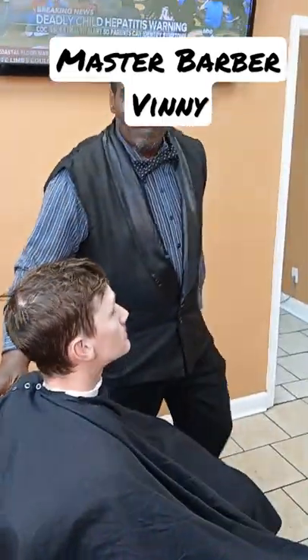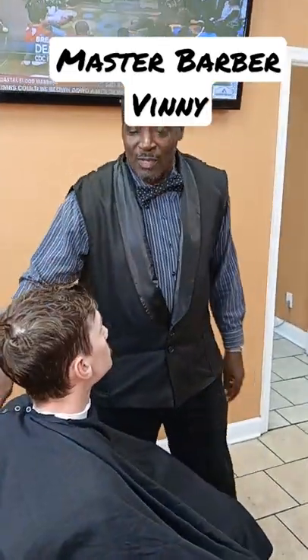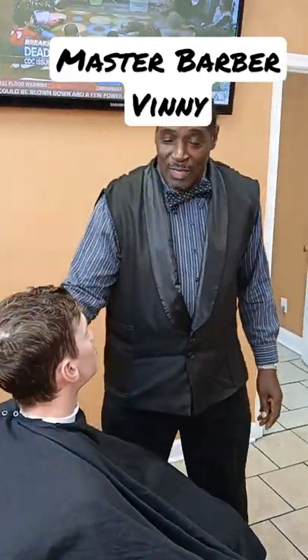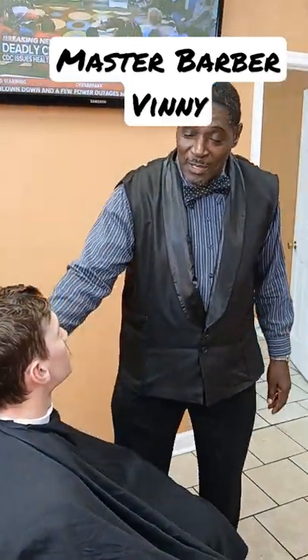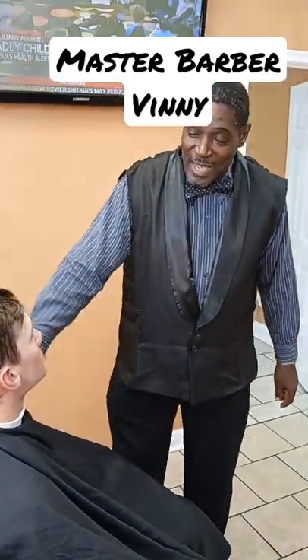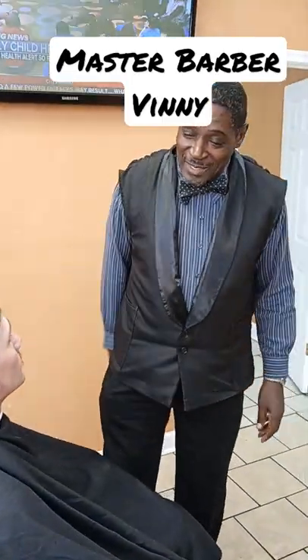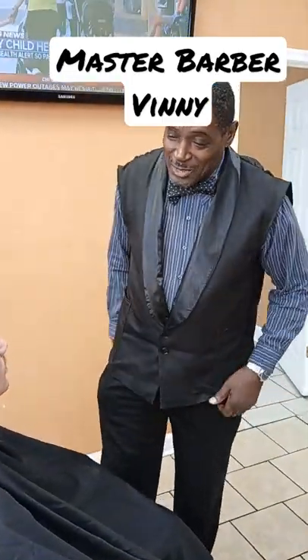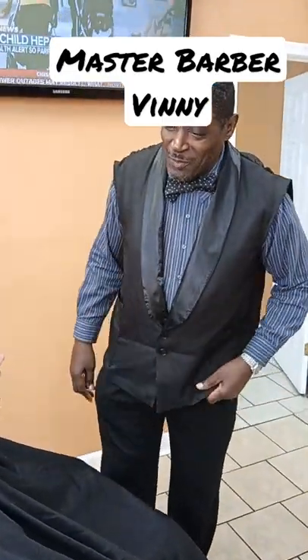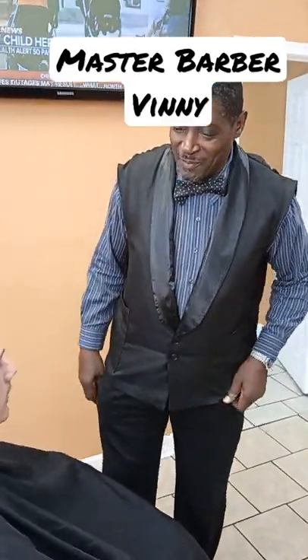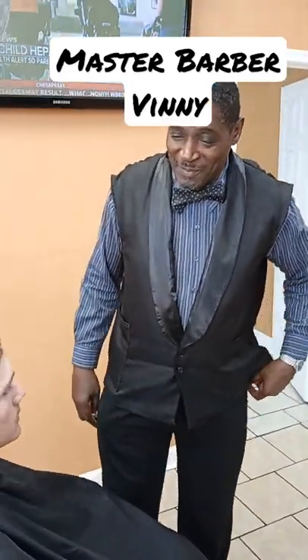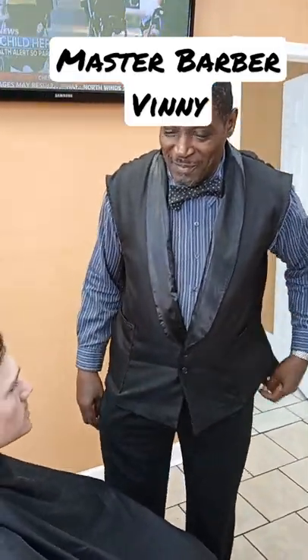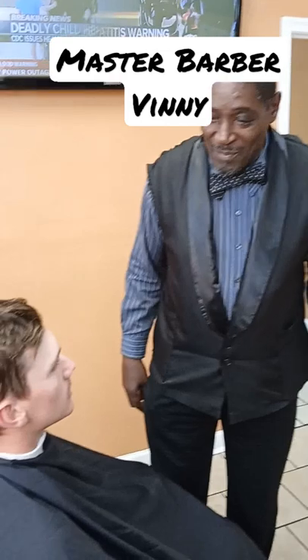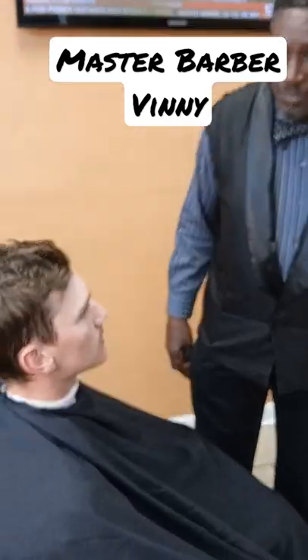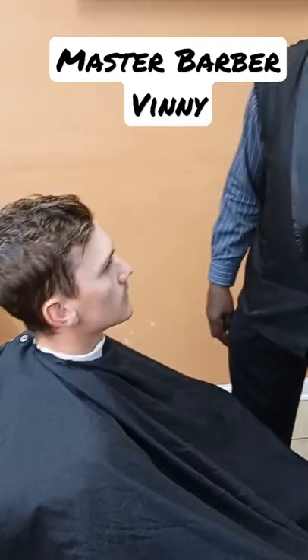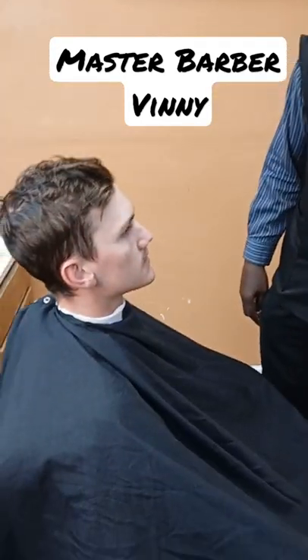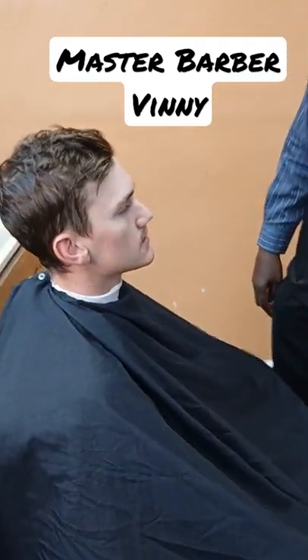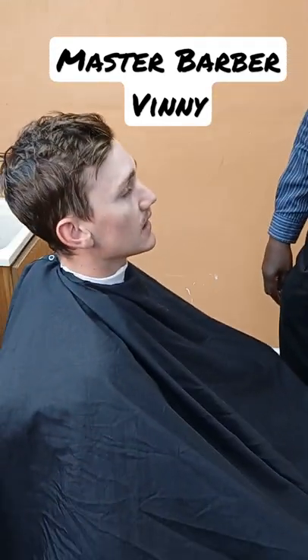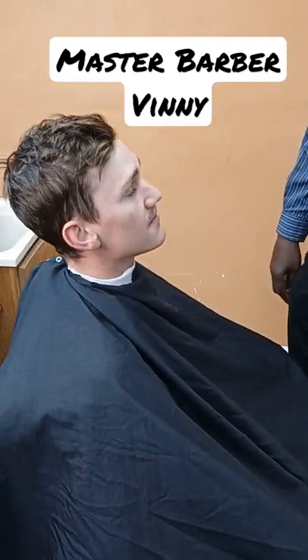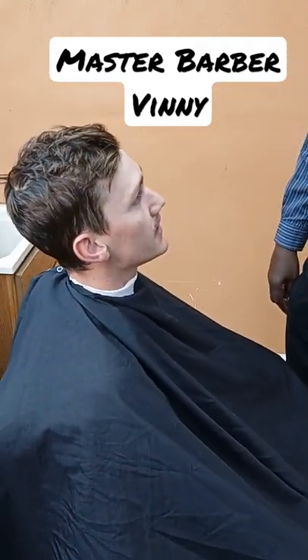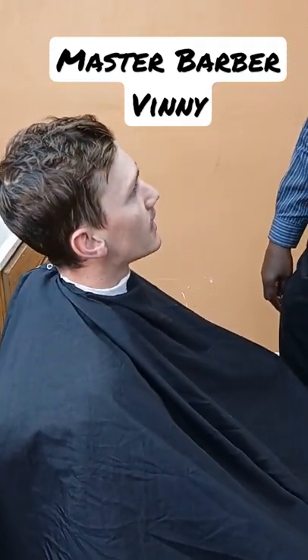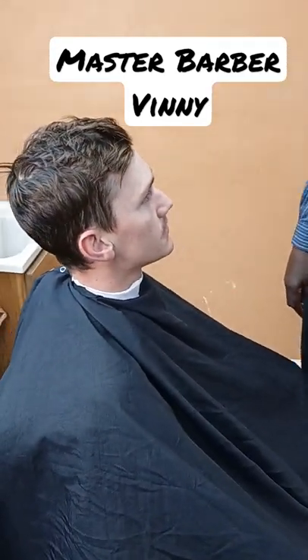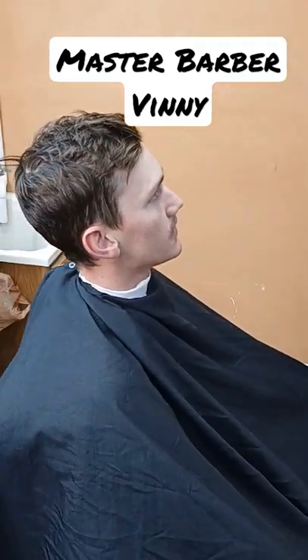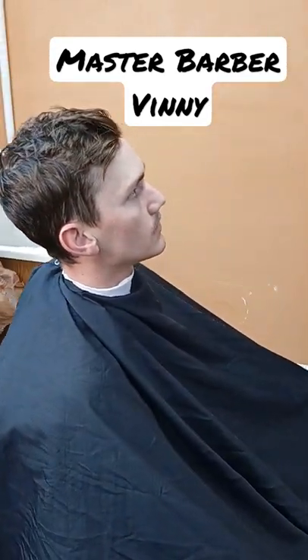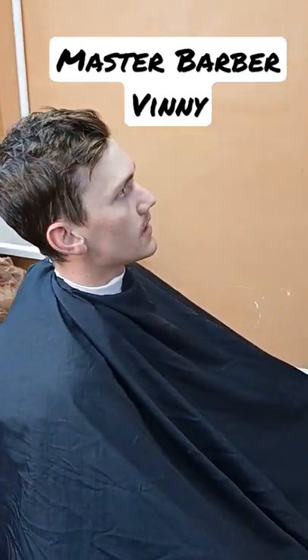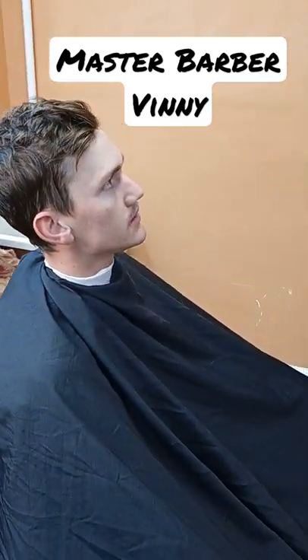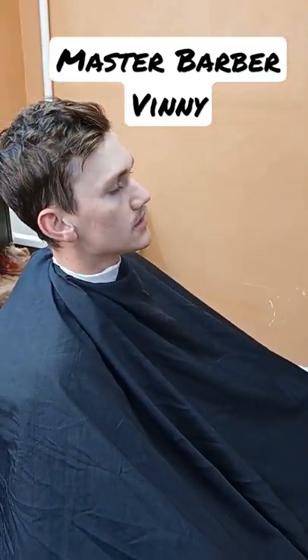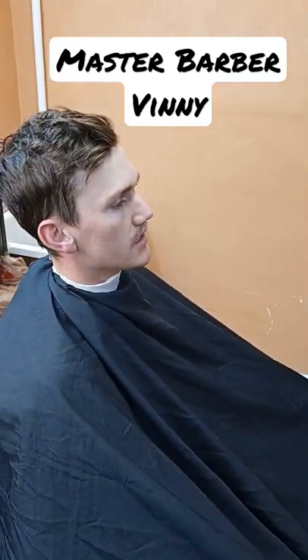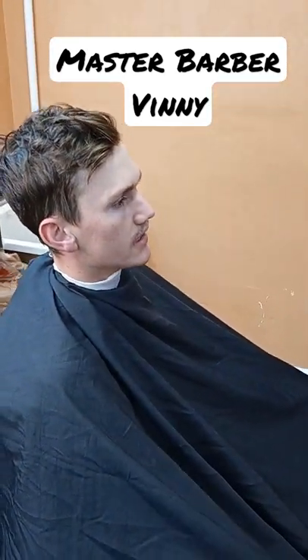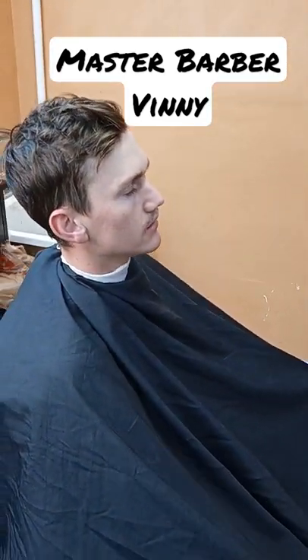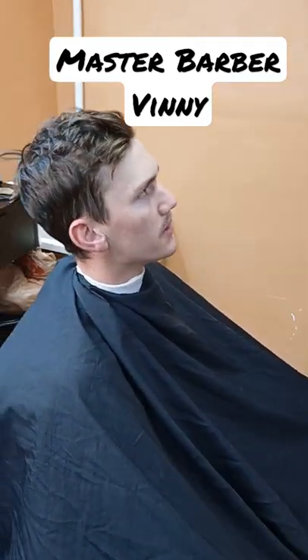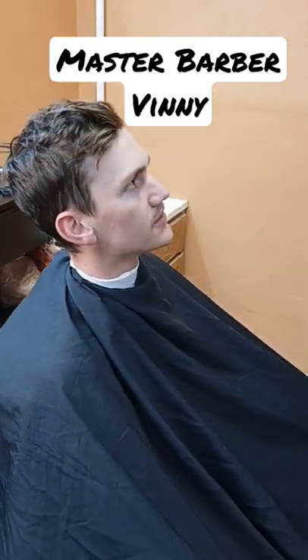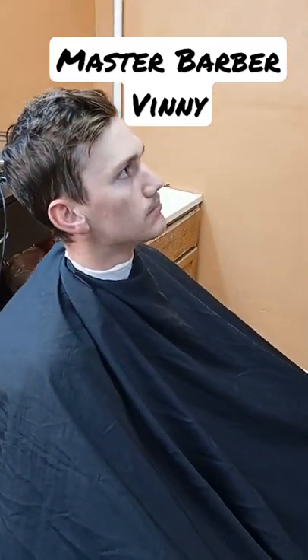How was your hat cut today sir? Light fade — not skin fade on the sides, and a little bit off the top.